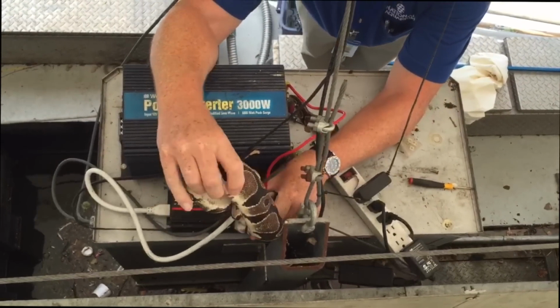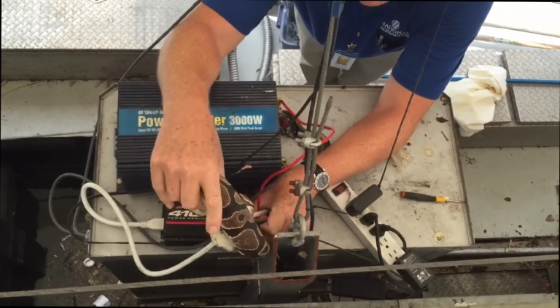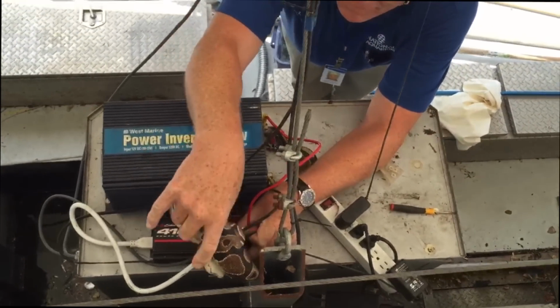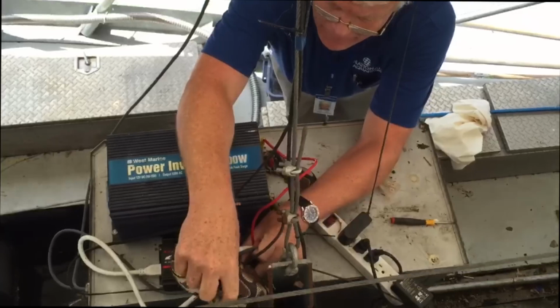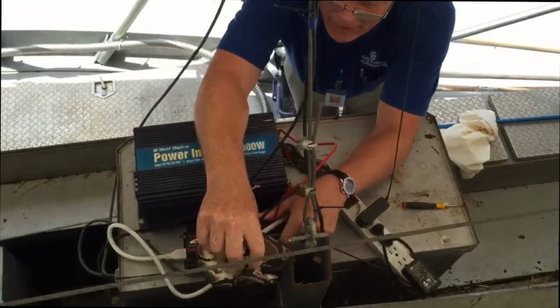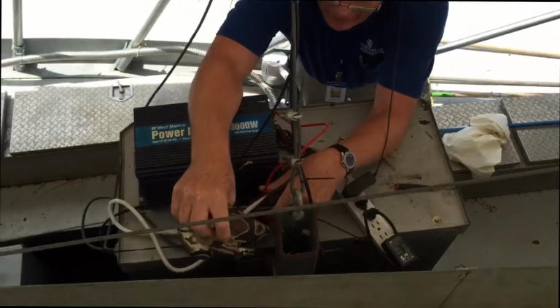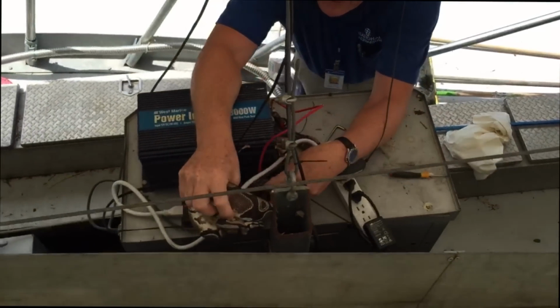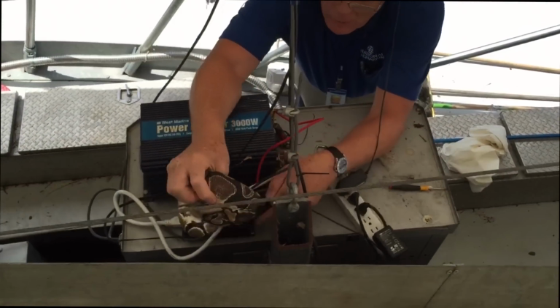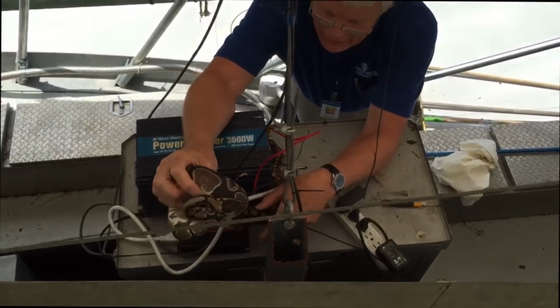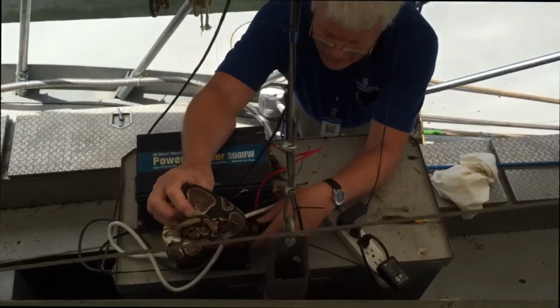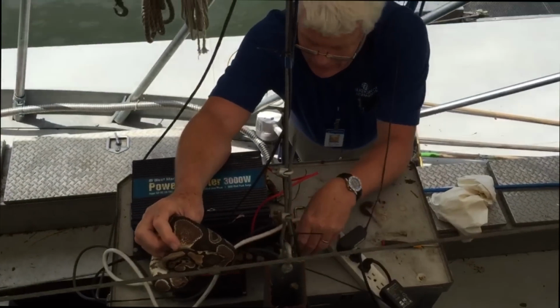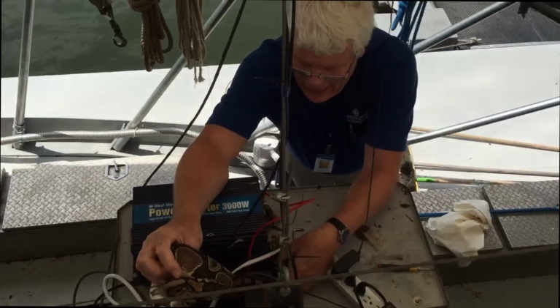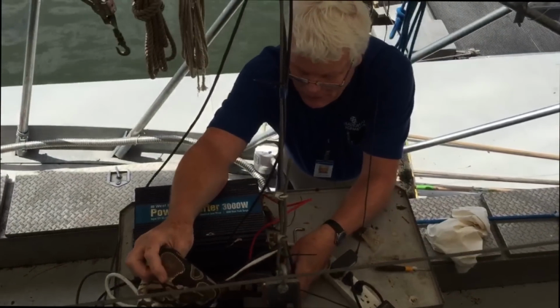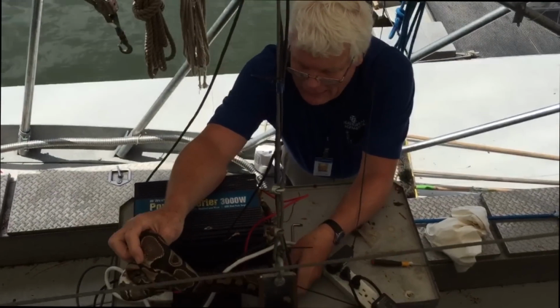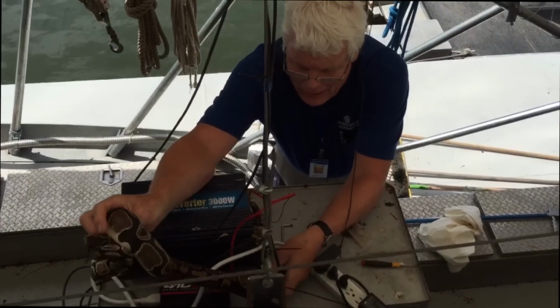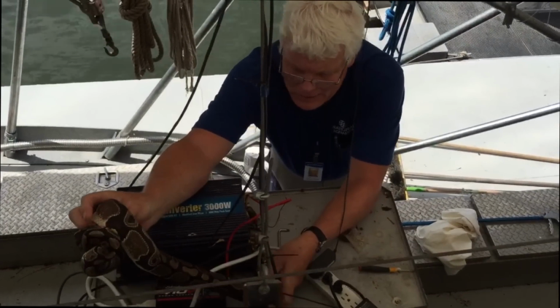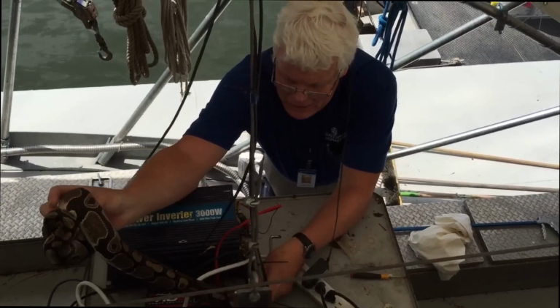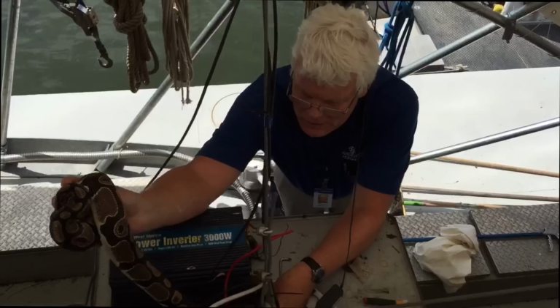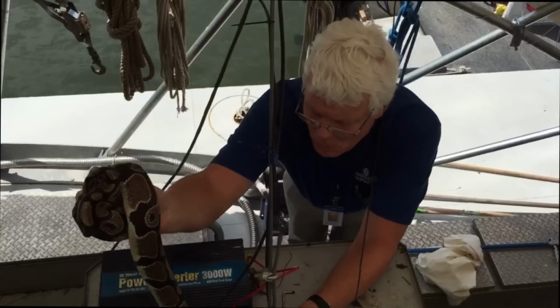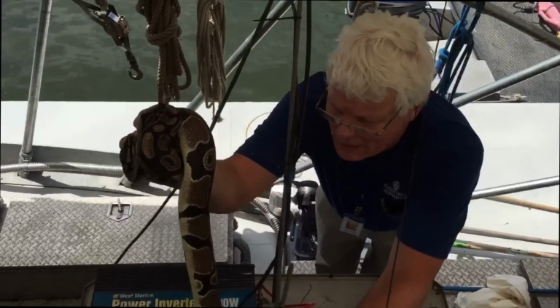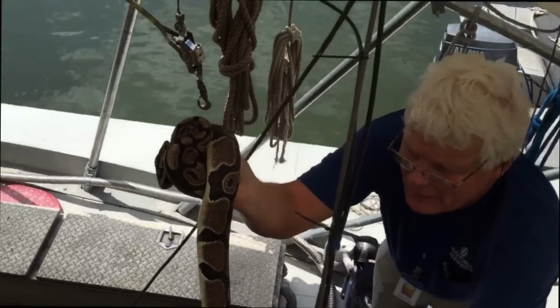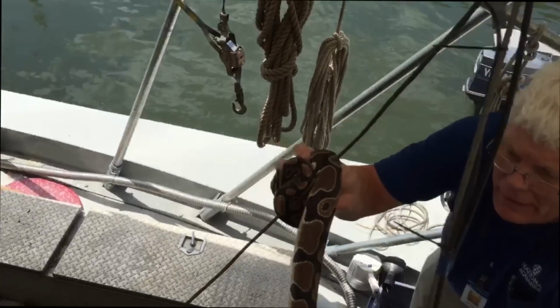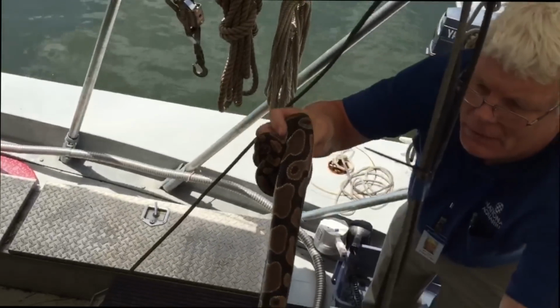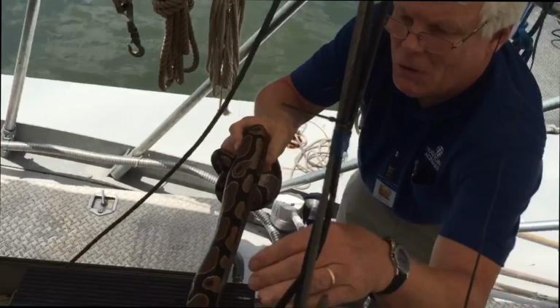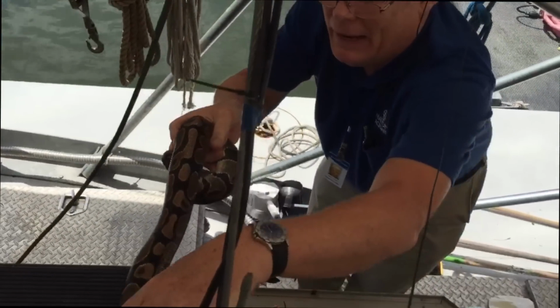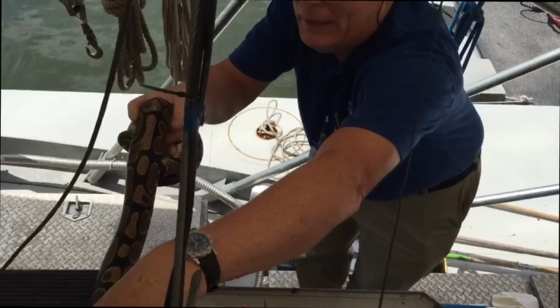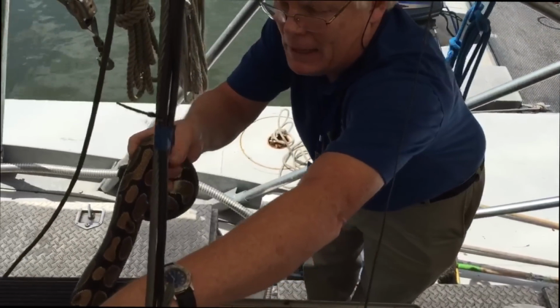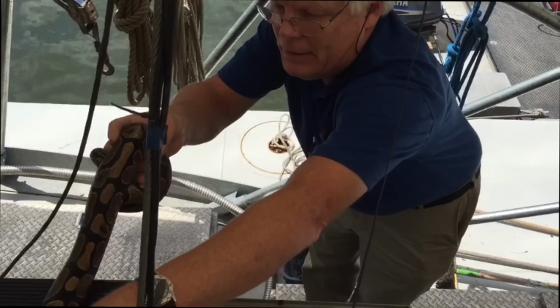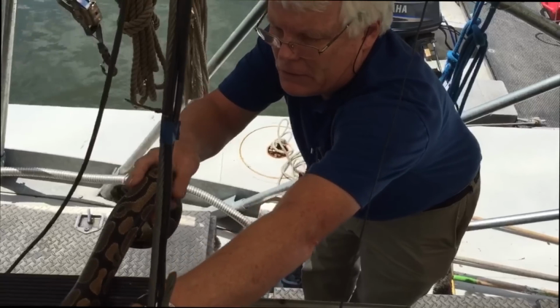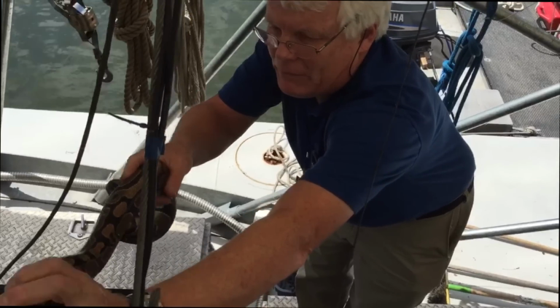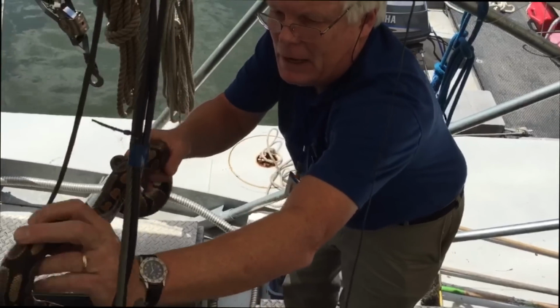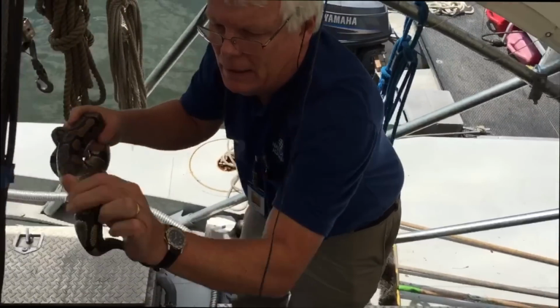Yeah, those are our solar controllers in the box. They're vented against the floor, so it was attracted there. The snake's nice and toasty warm — it's a cold-blooded animal and it was really having a good time there.